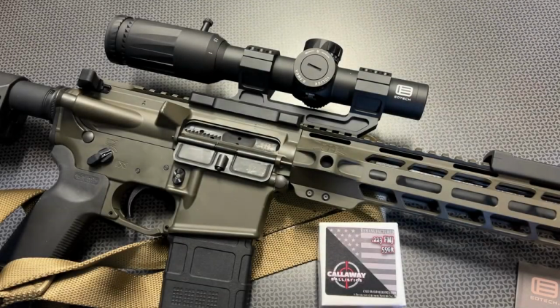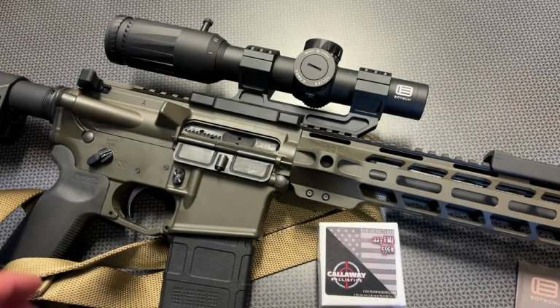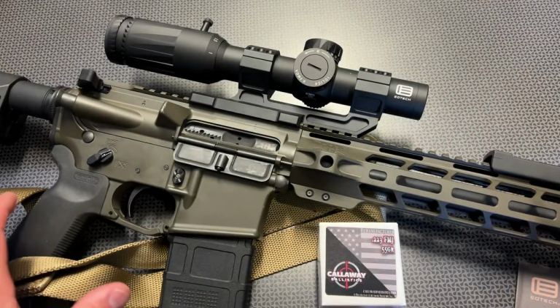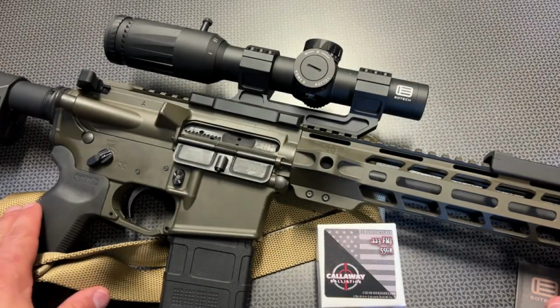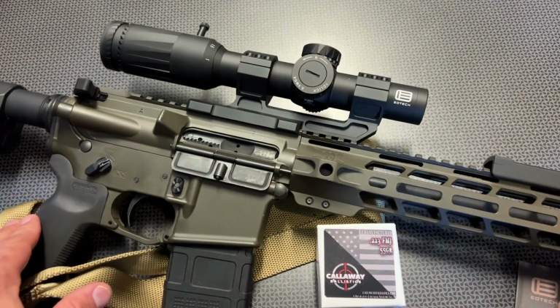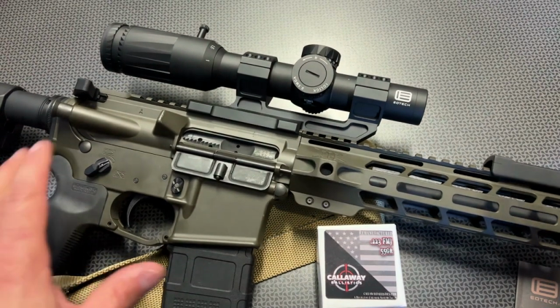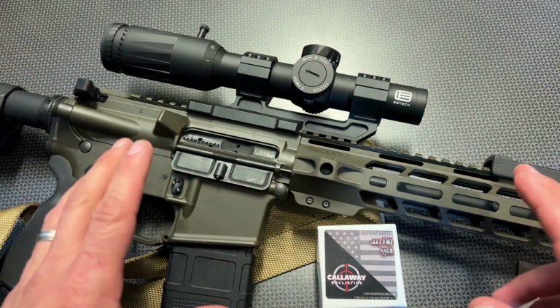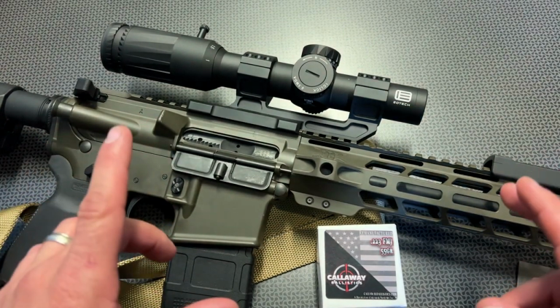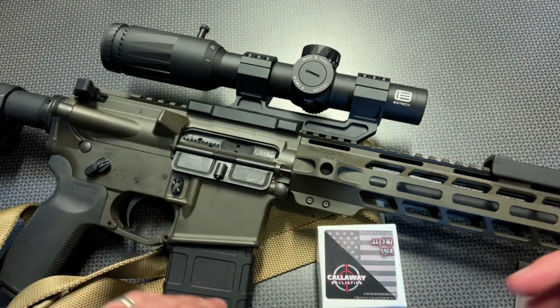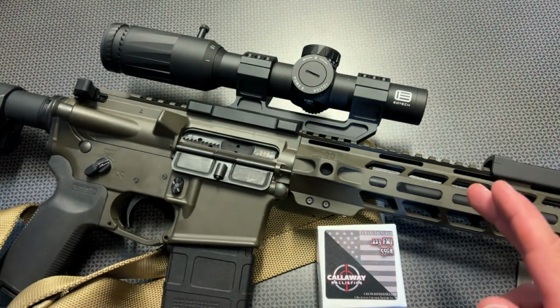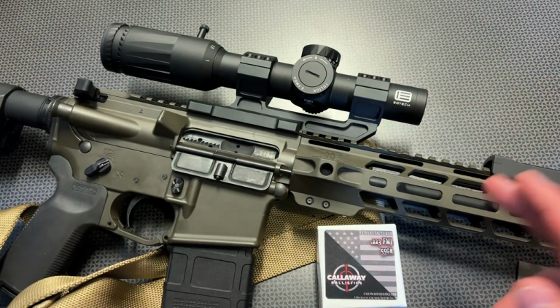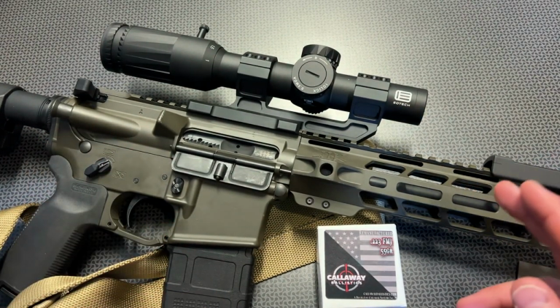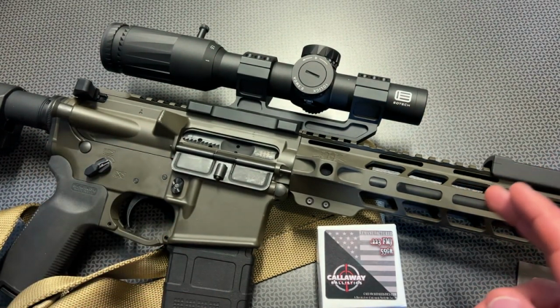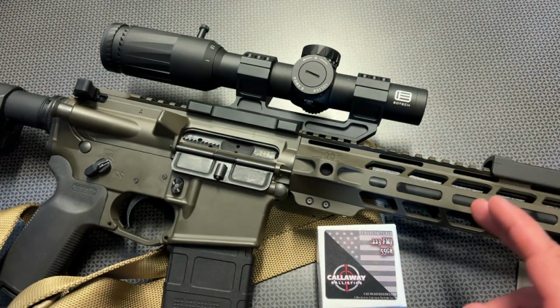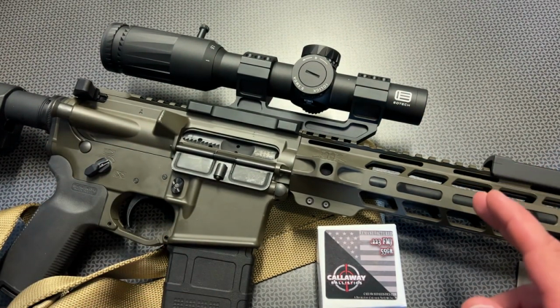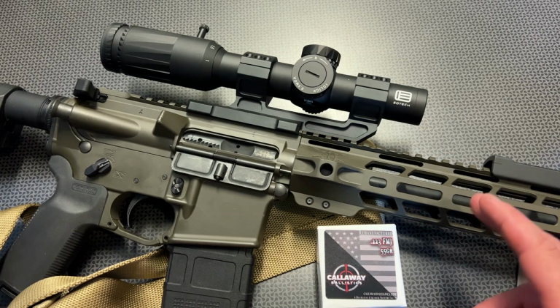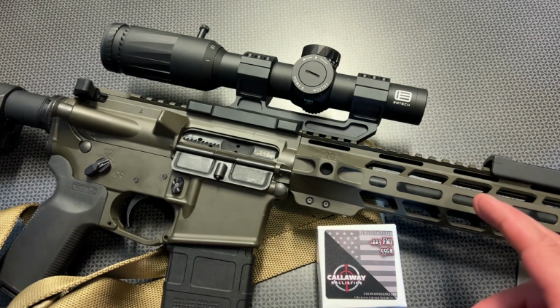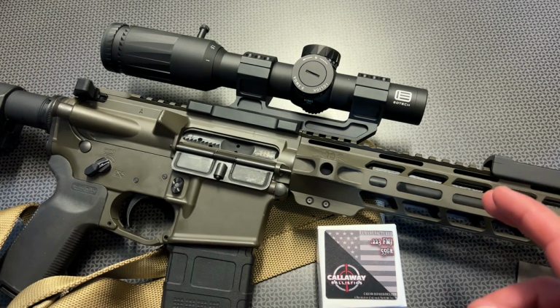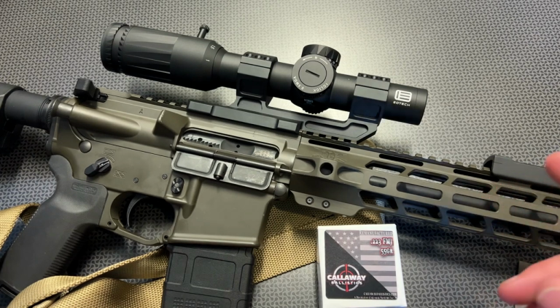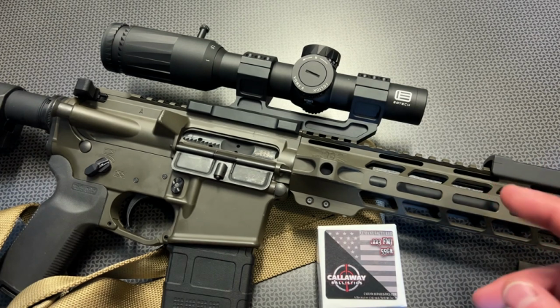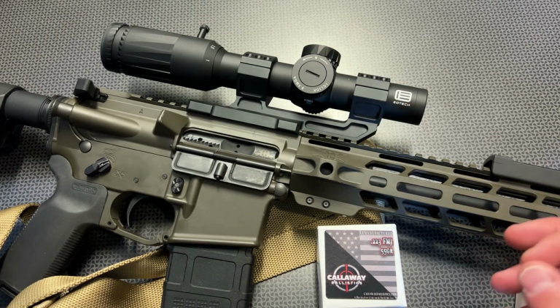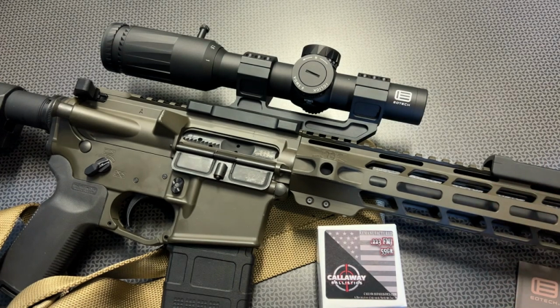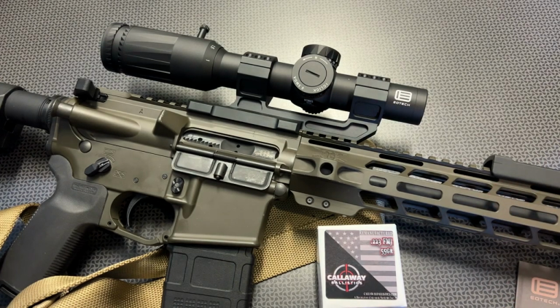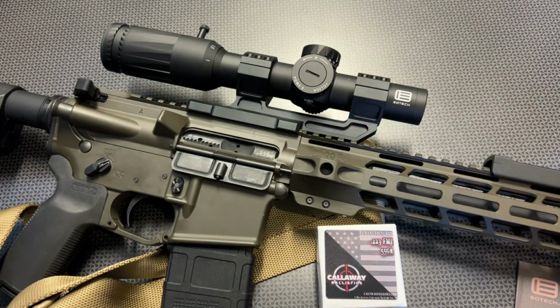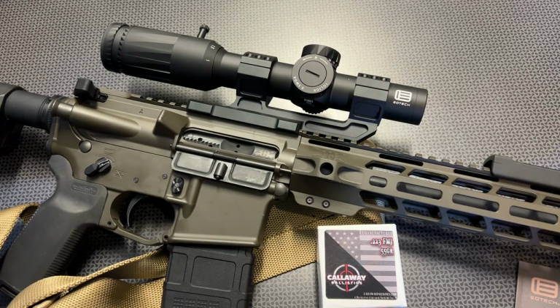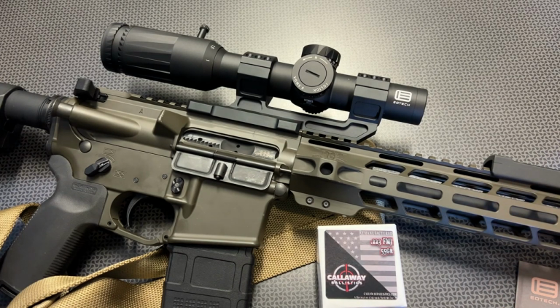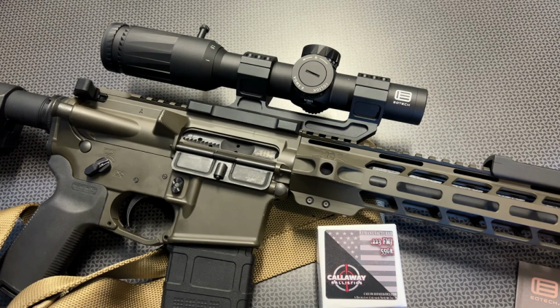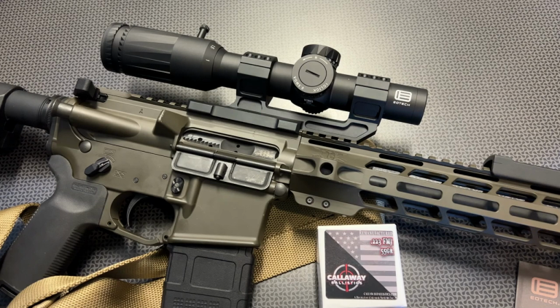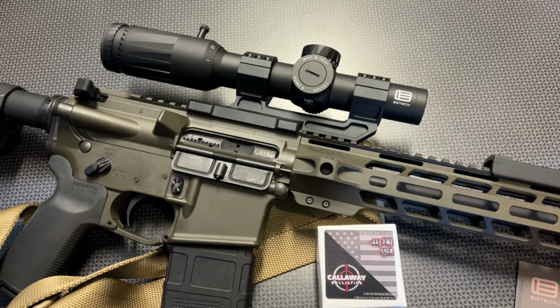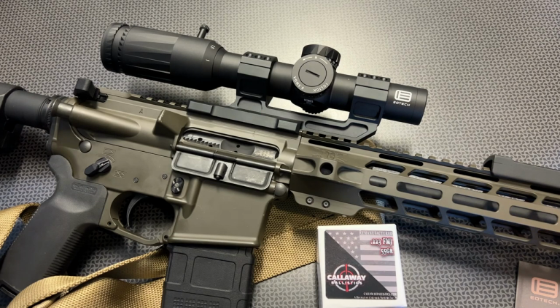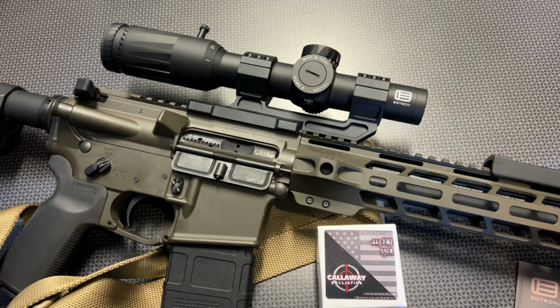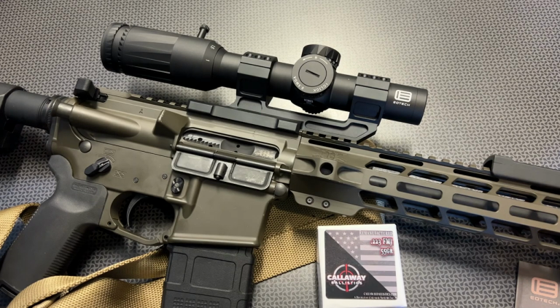All right guys, I'm back today with a very impressive LPVO or low power variable optic. This is the EOTech Voodoo First Focal Plane 1-6, and because it's a first focal plane, as you zoom in and out, the reticle gets larger and smaller.